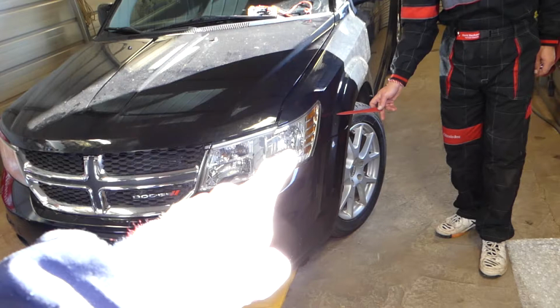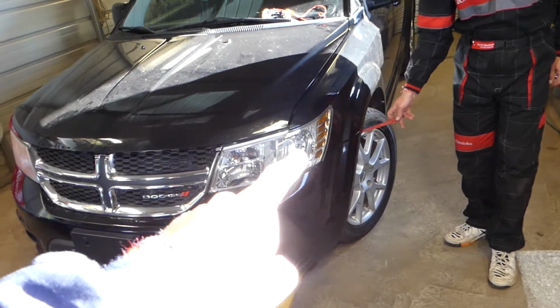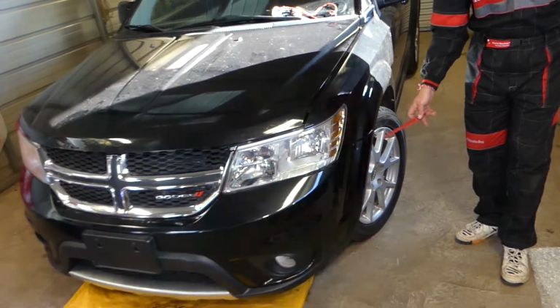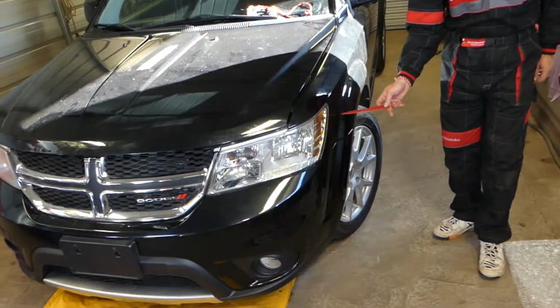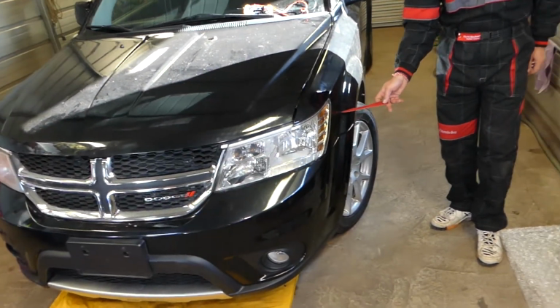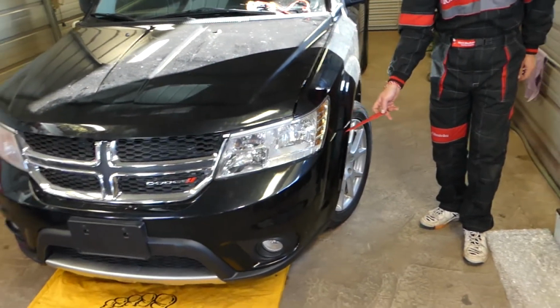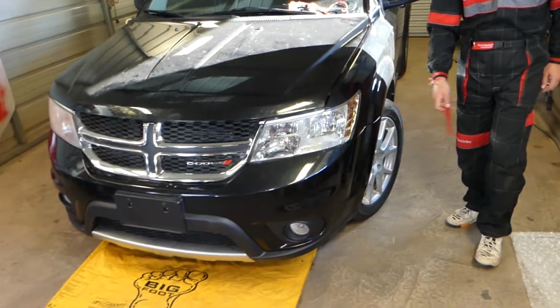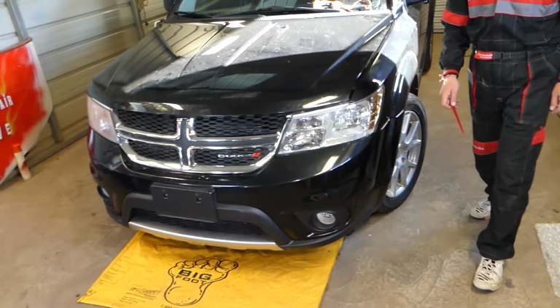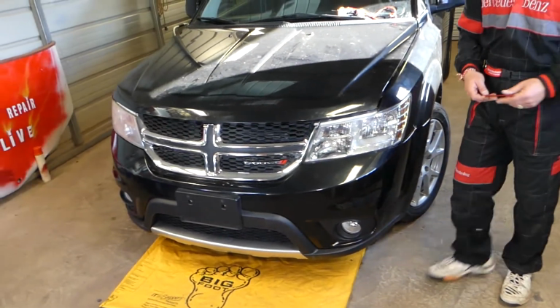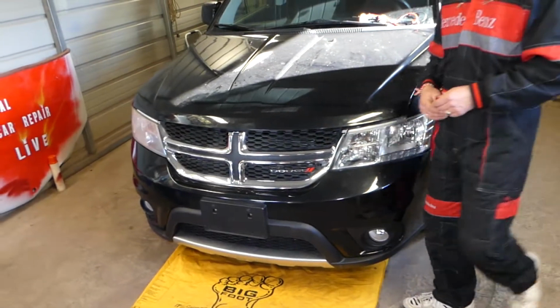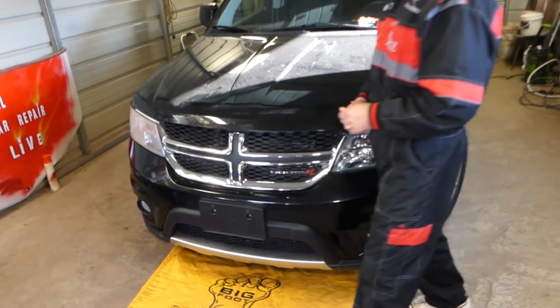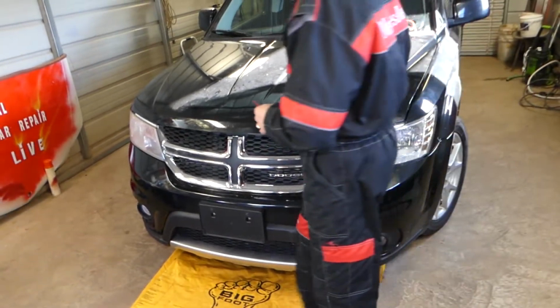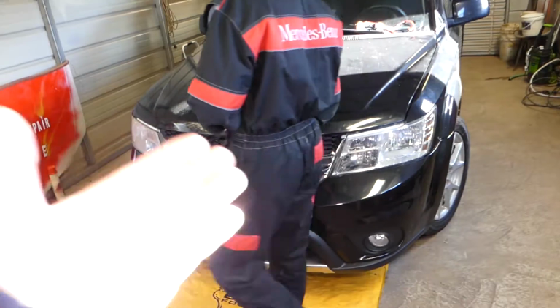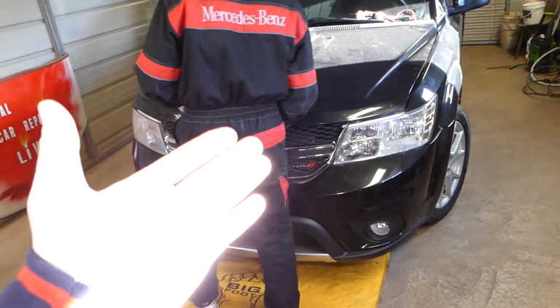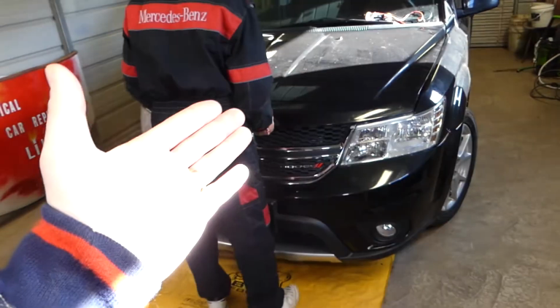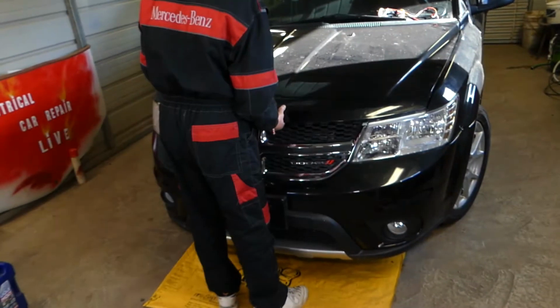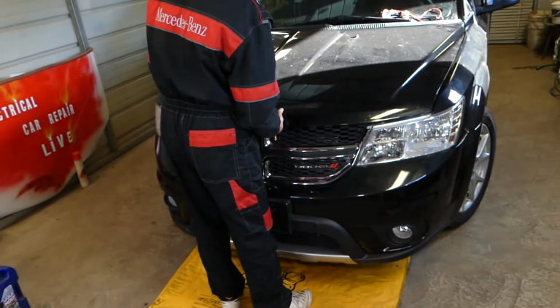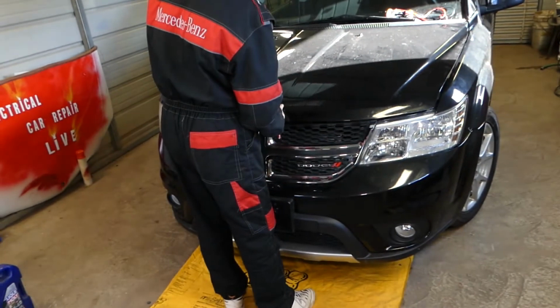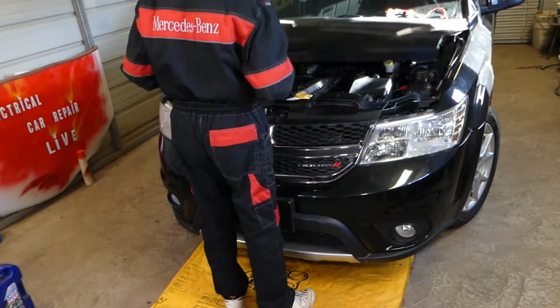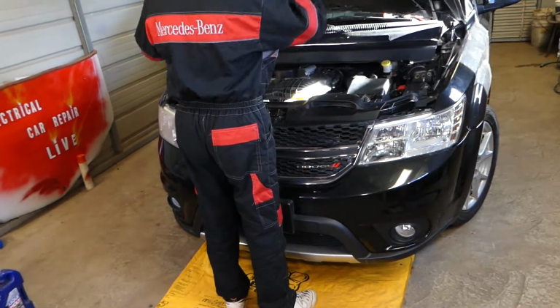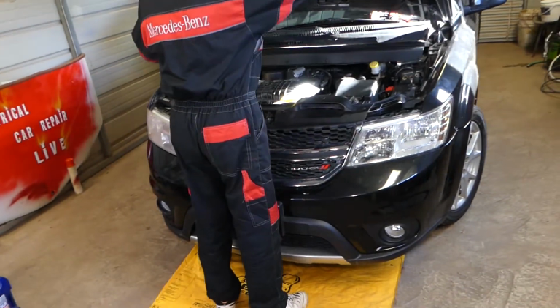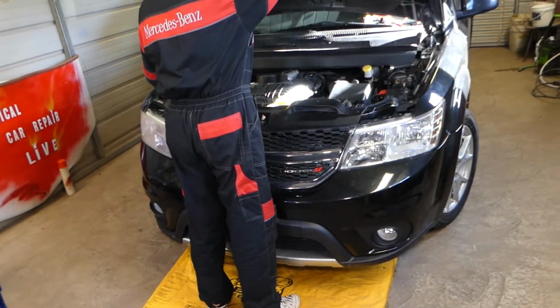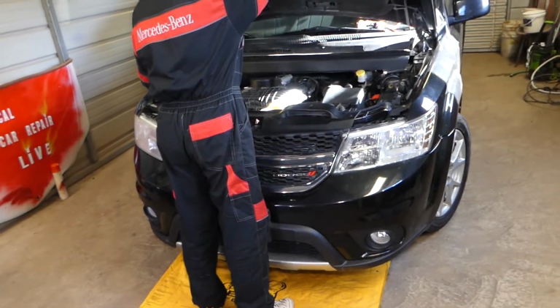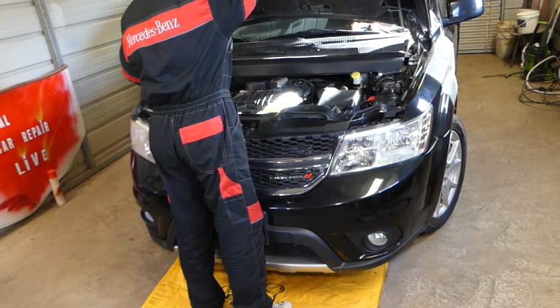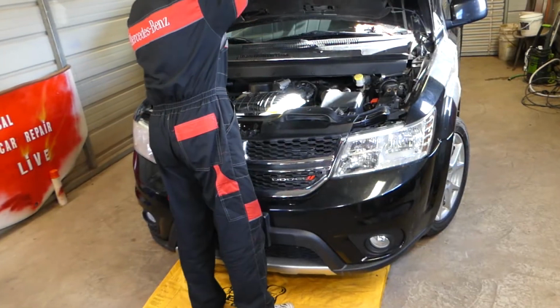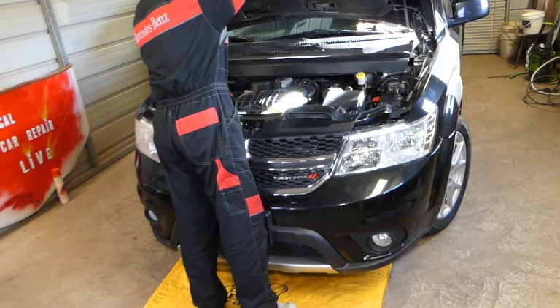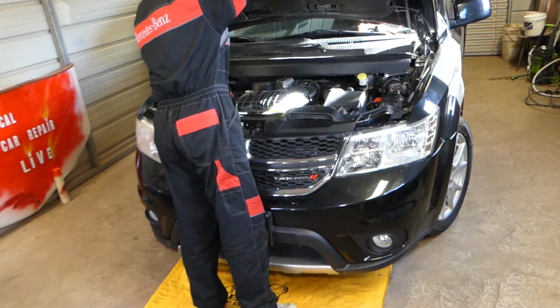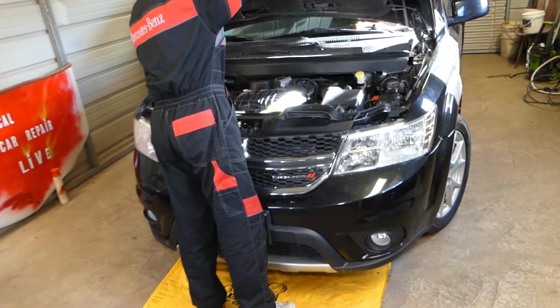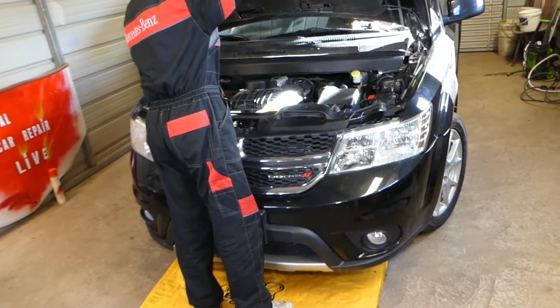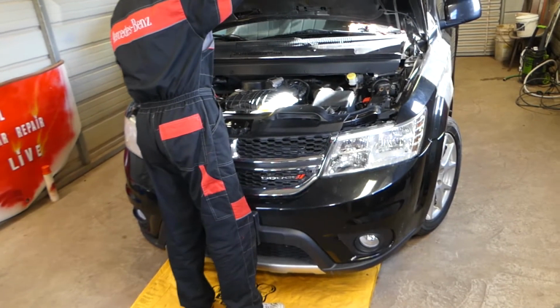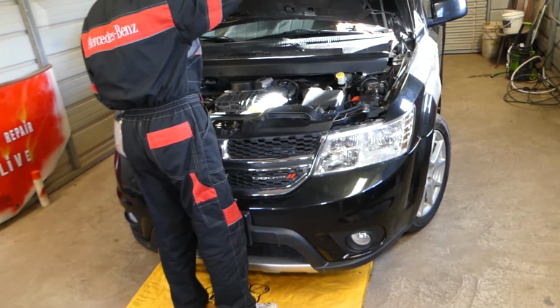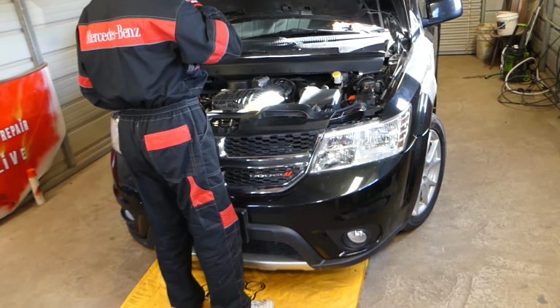It's located right there on top of the negative terminal. The purpose of it is to maximize the life of your battery, also to reduce fuel economy issues, make sure that it doesn't overheat the battery, catch on fire and all that stuff. So very good purpose.